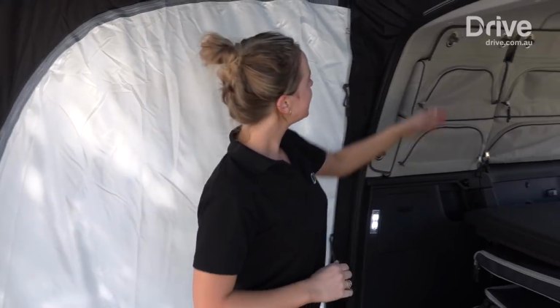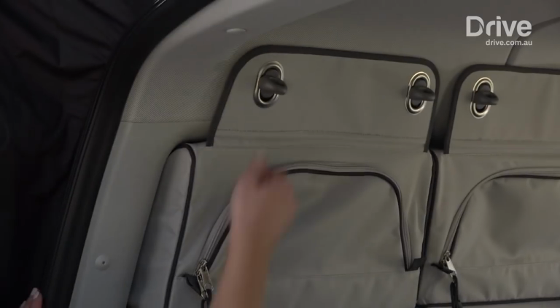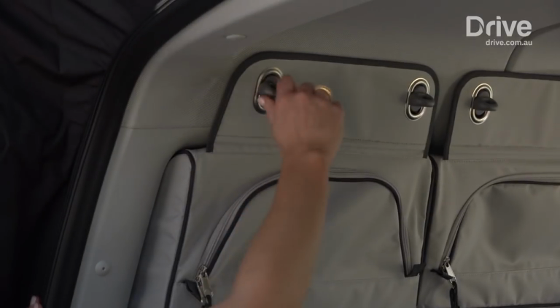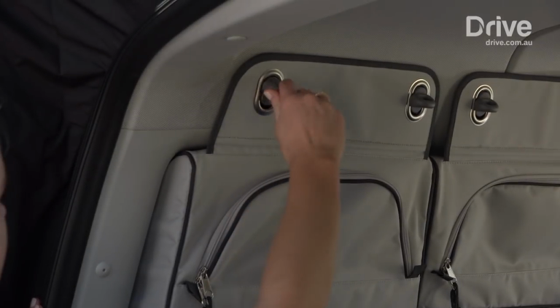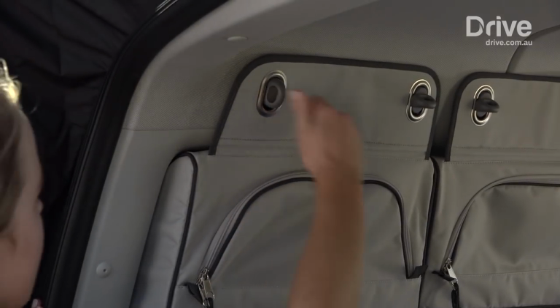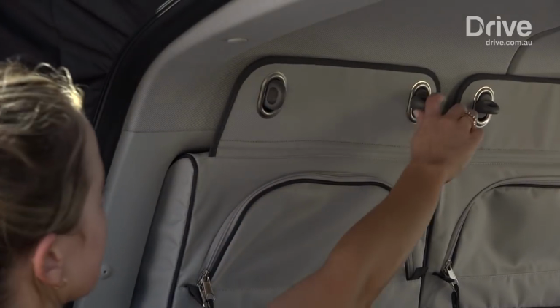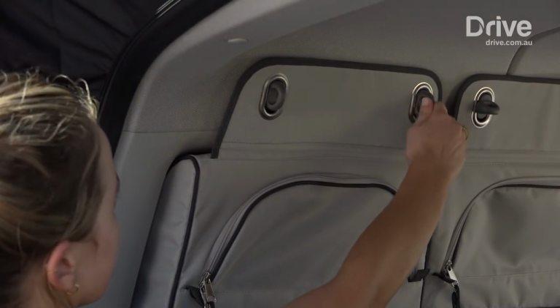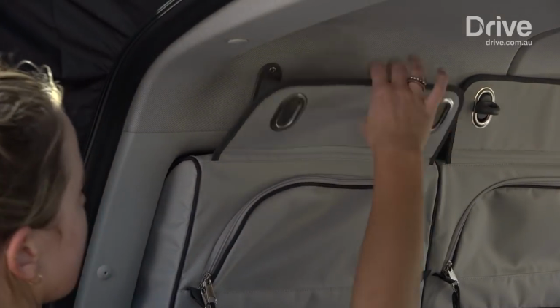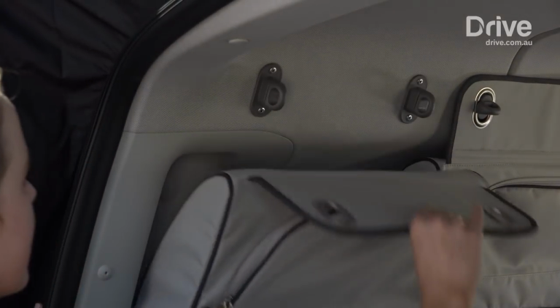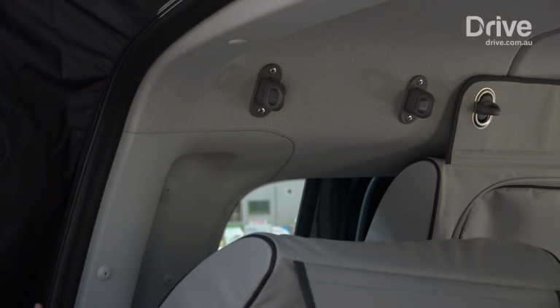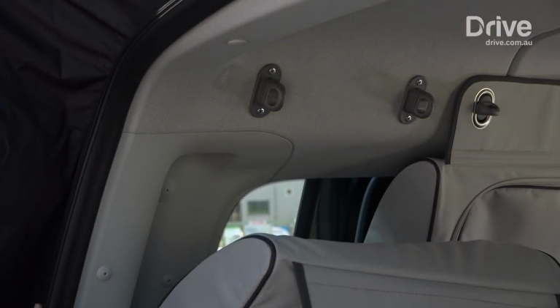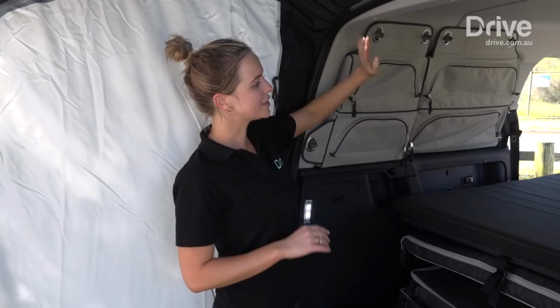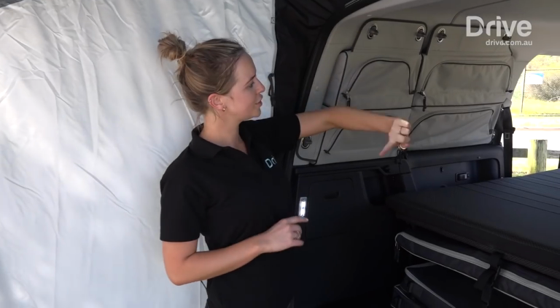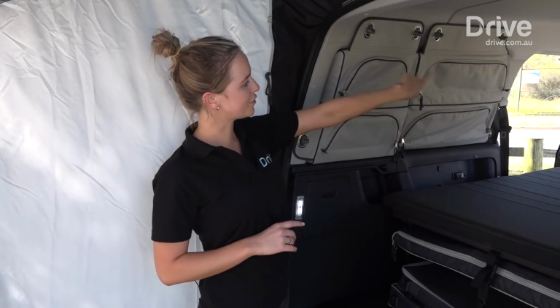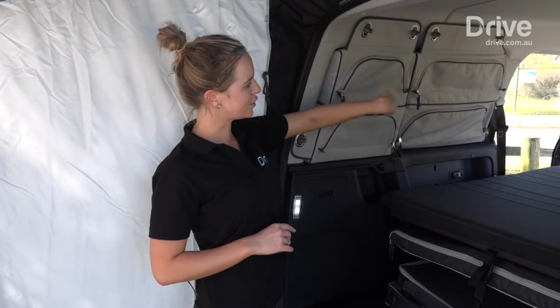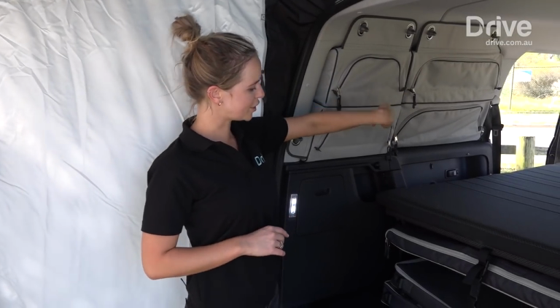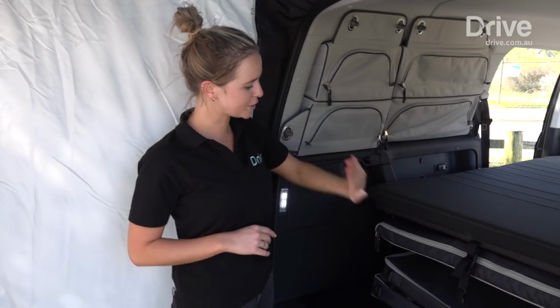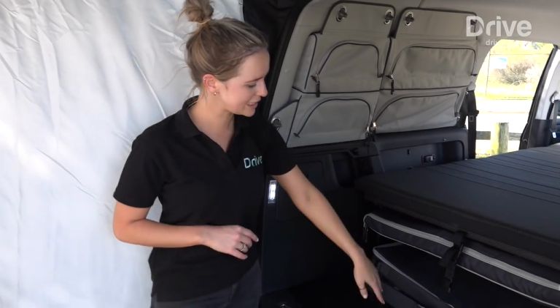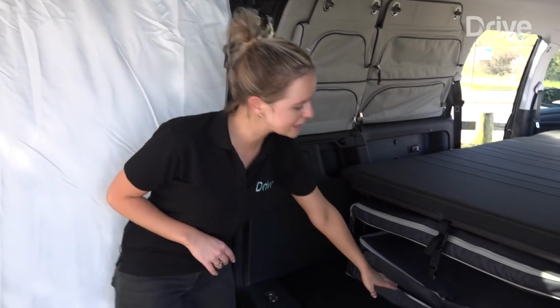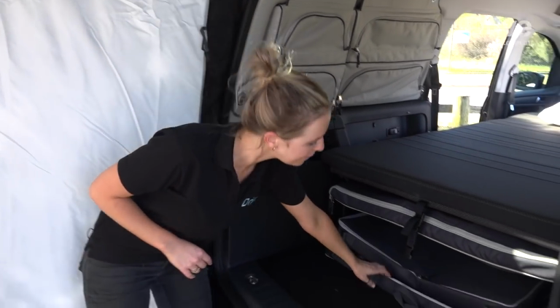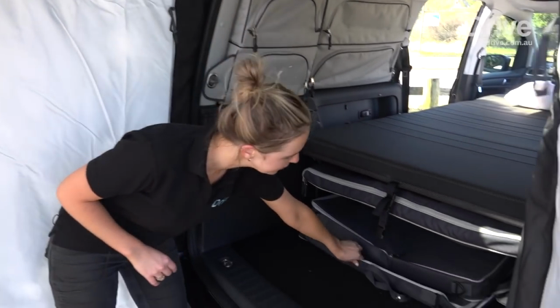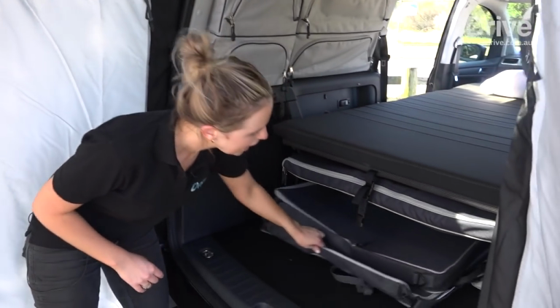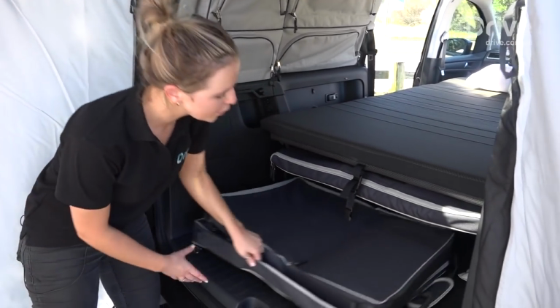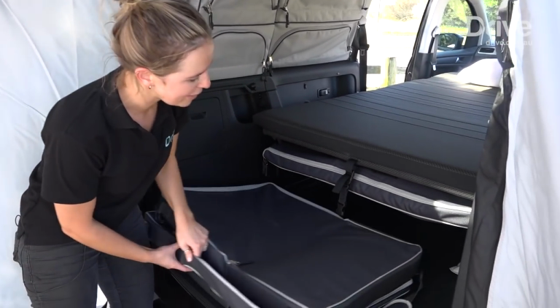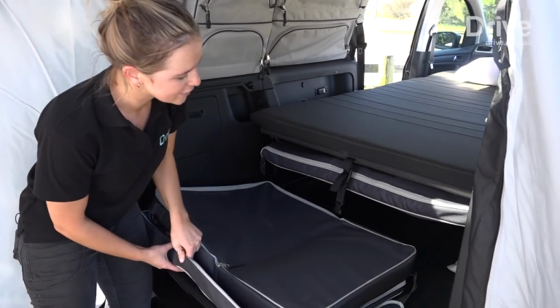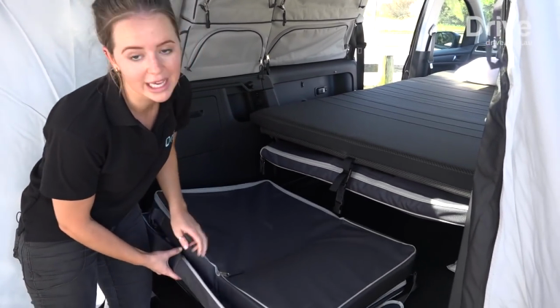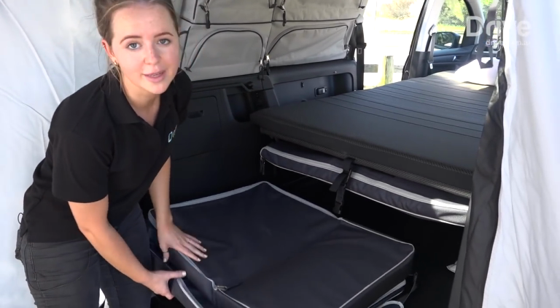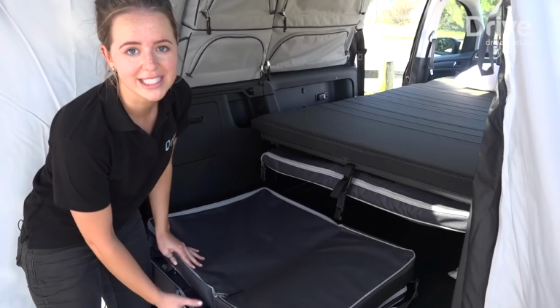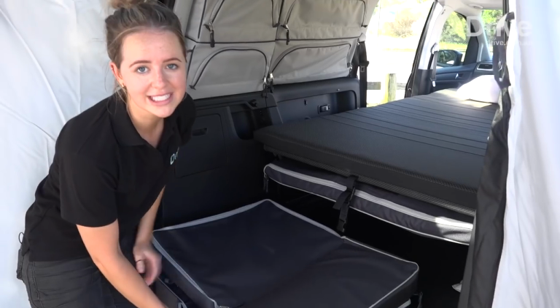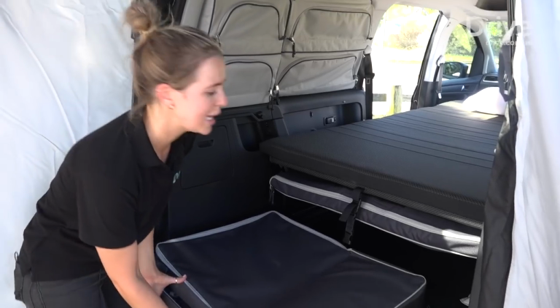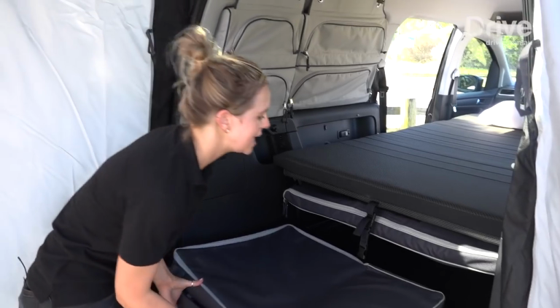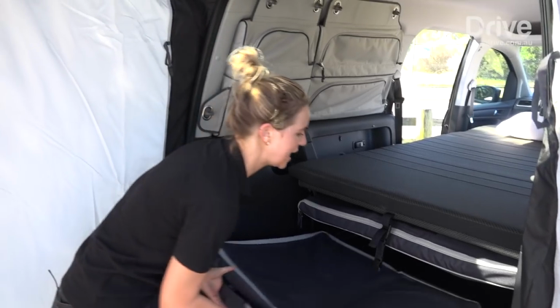There's also plenty of storage. These bags can be removable and they double as sunblockers. There are curtains for the rest of the windows, which are placed under the bed, along with bags for other items like the tent, table and chairs.